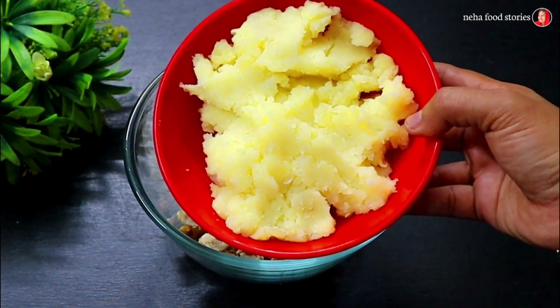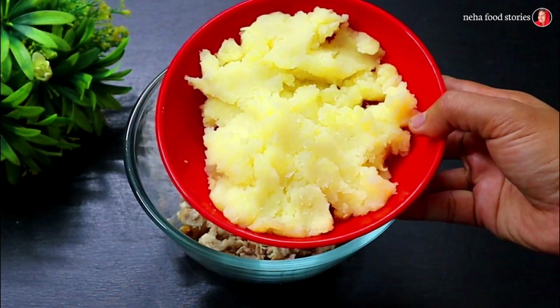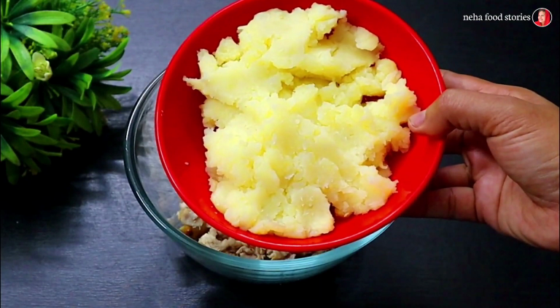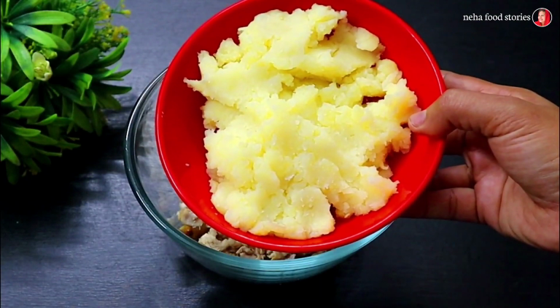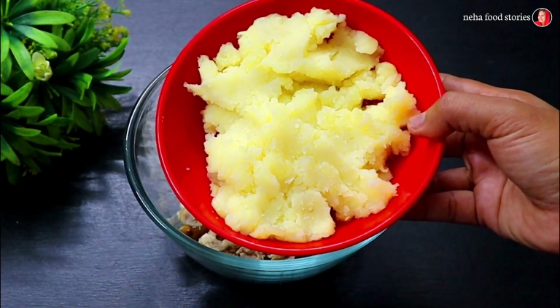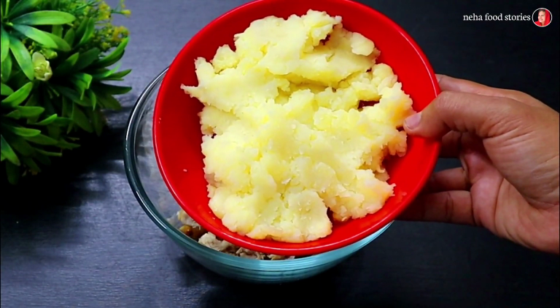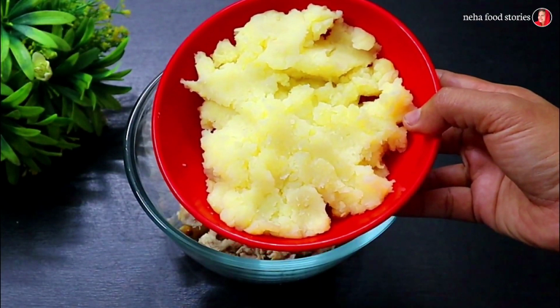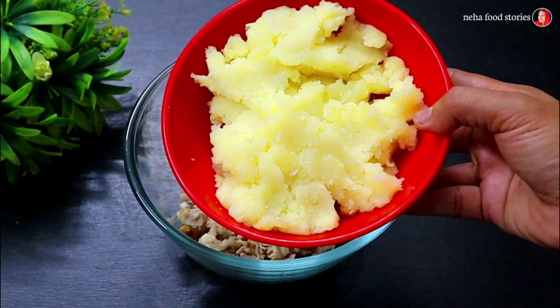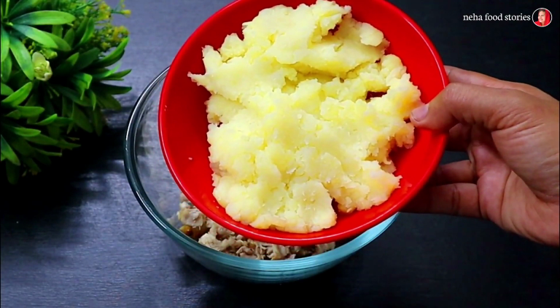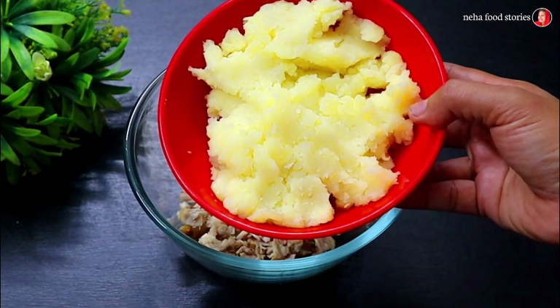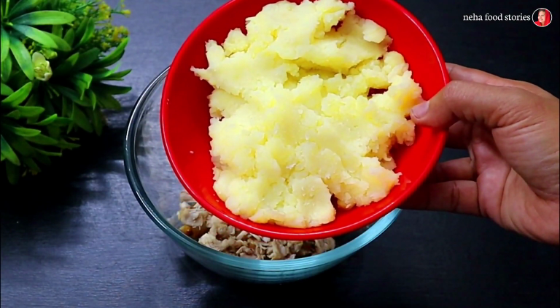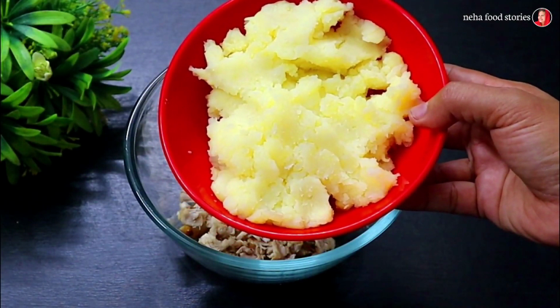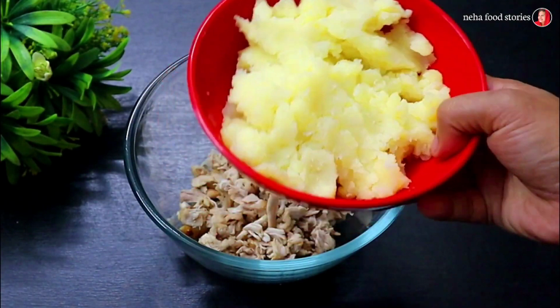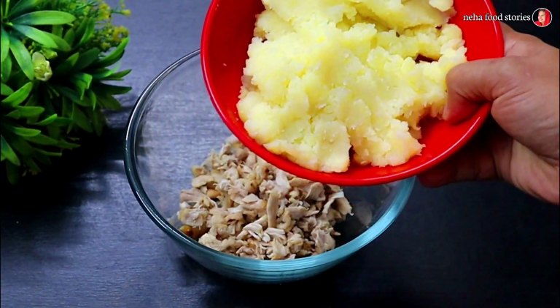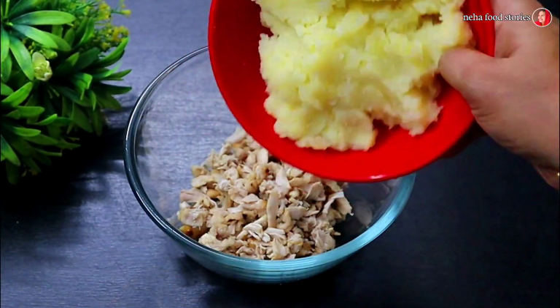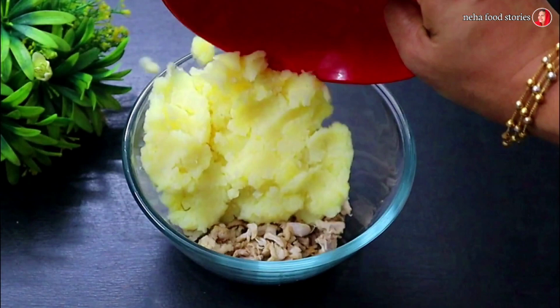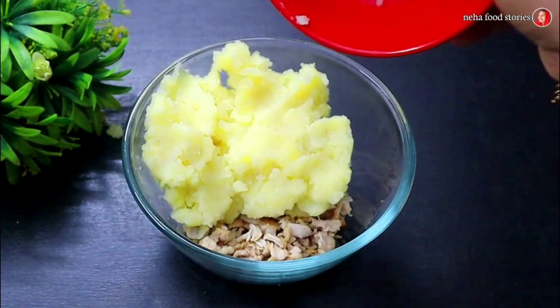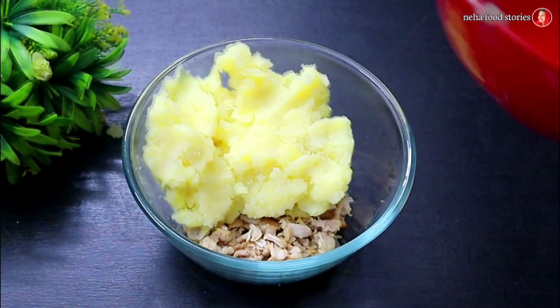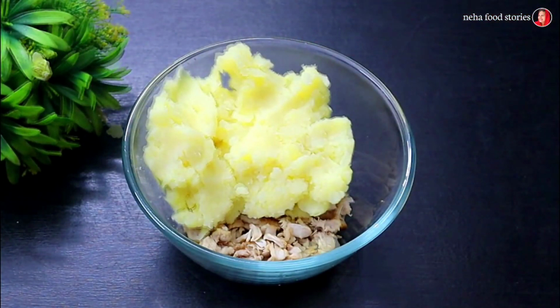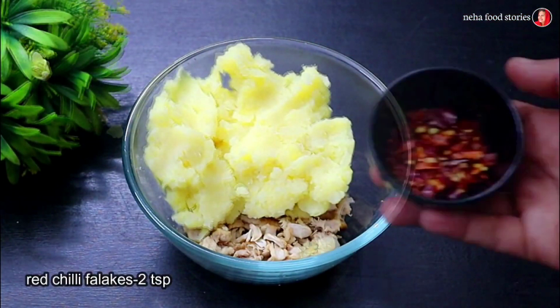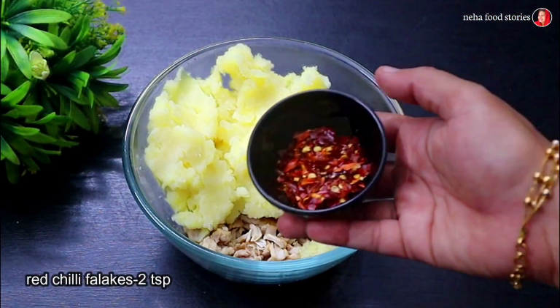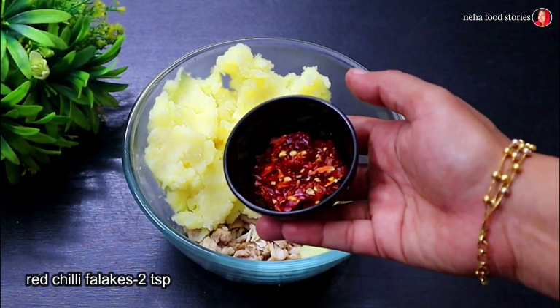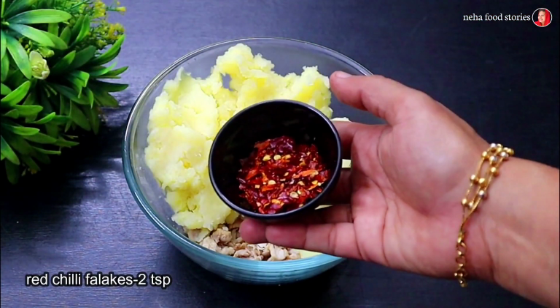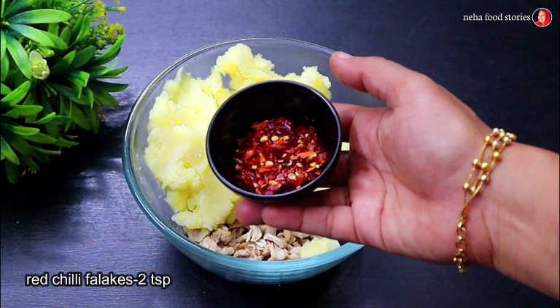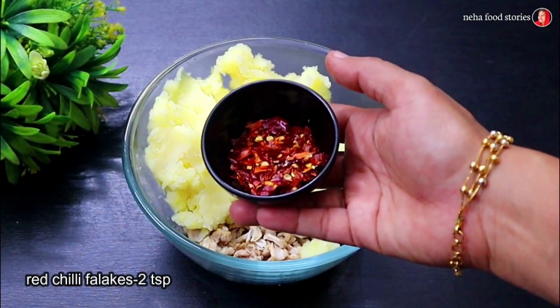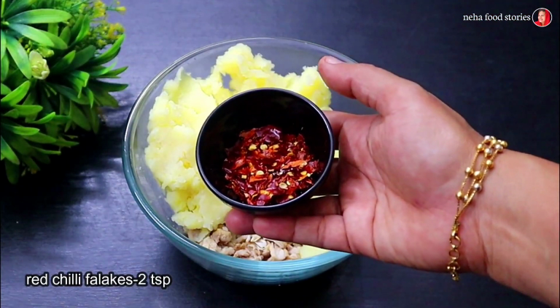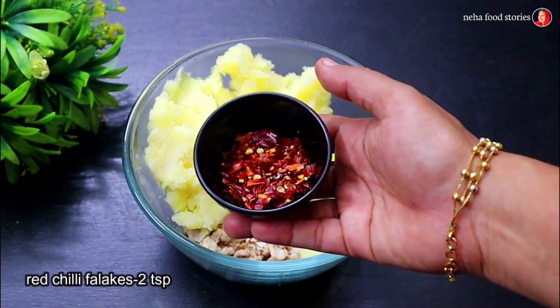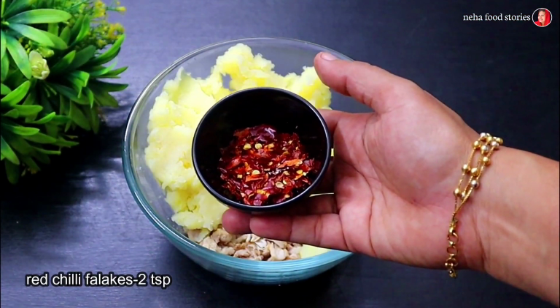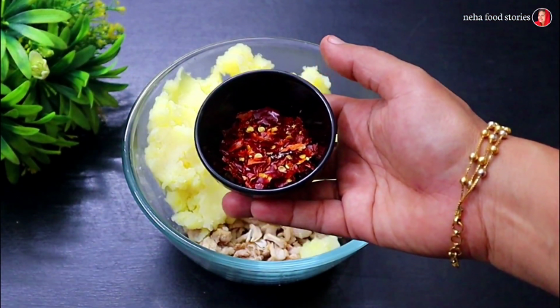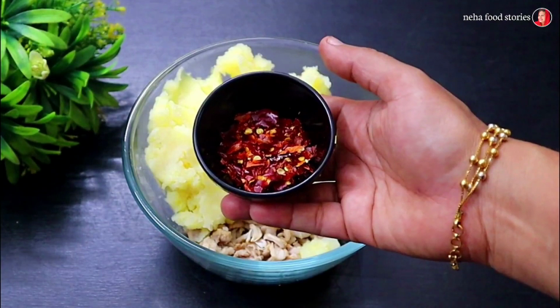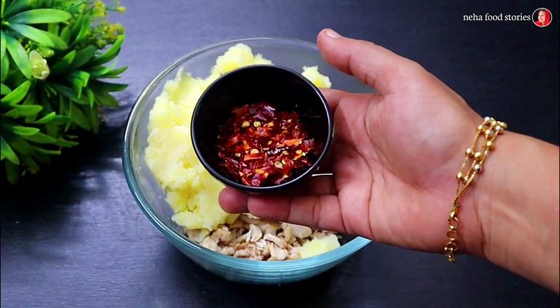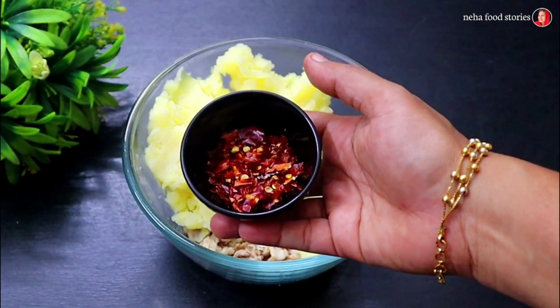I'm gonna eat chicken. Now let's eat another bowl. It will be a desafio. I'll eat a chicken. I am going to eat red chili flakes.